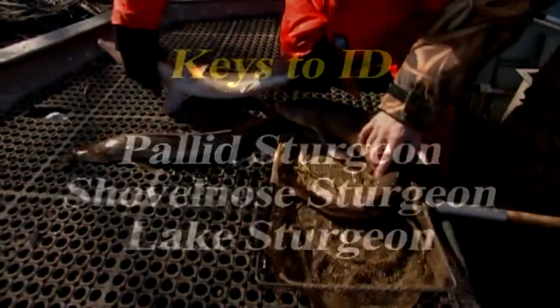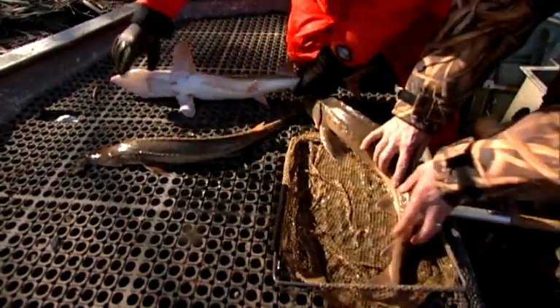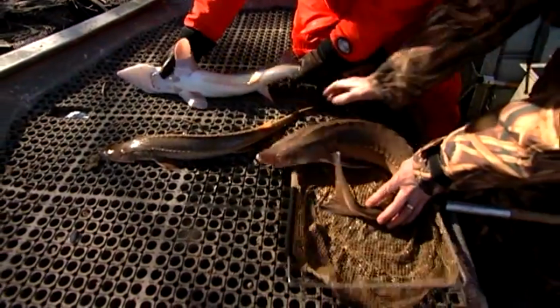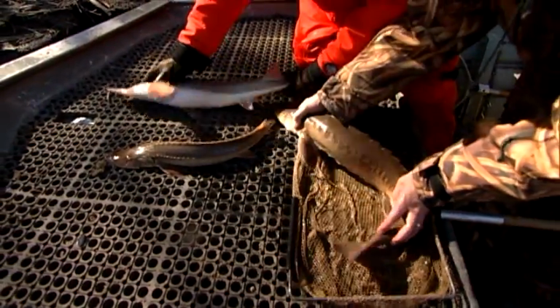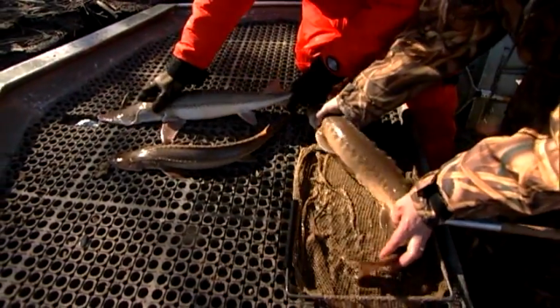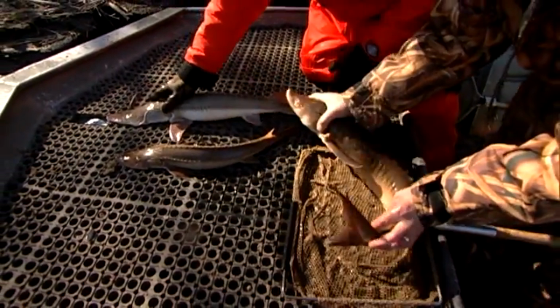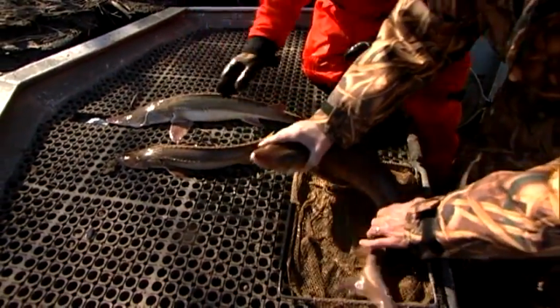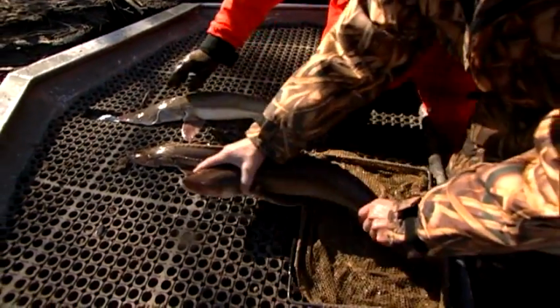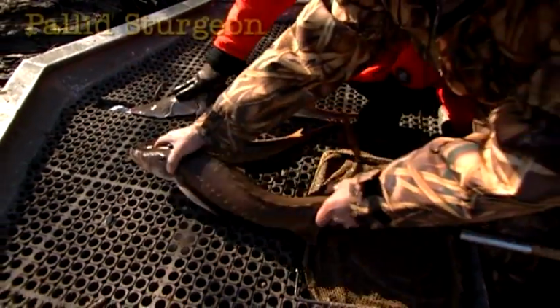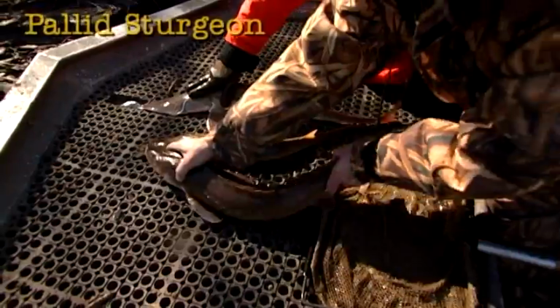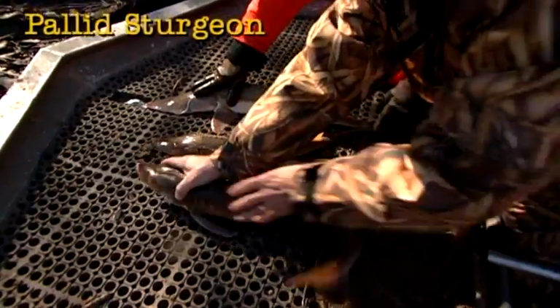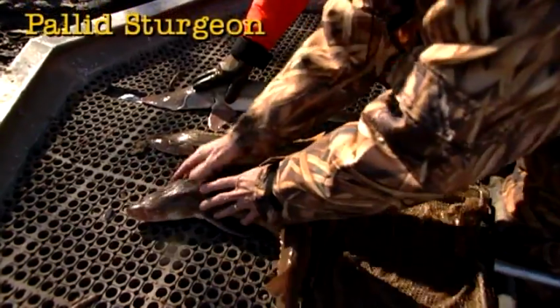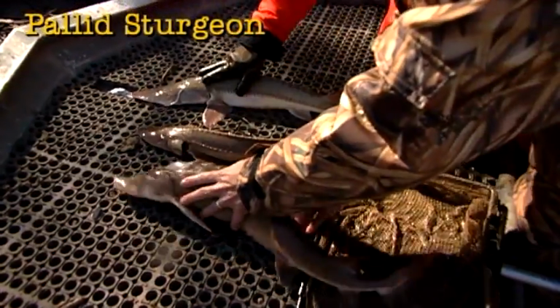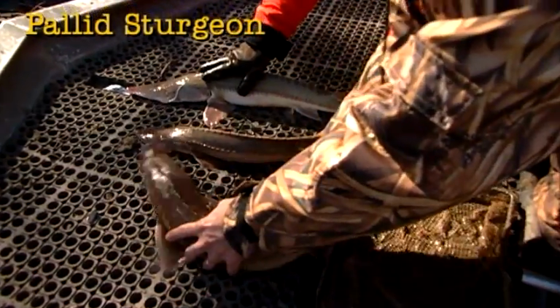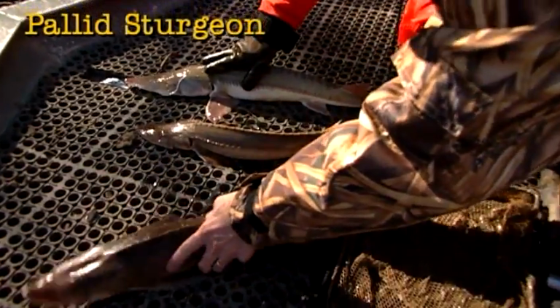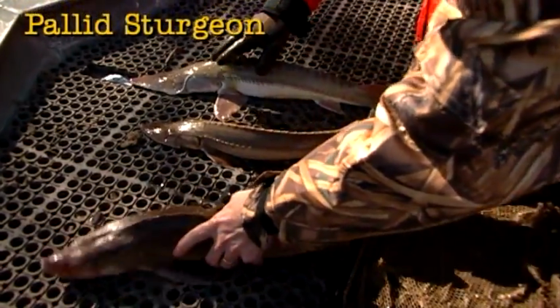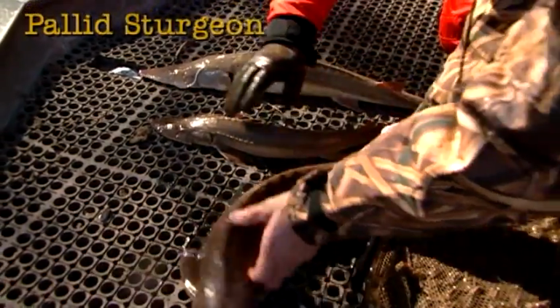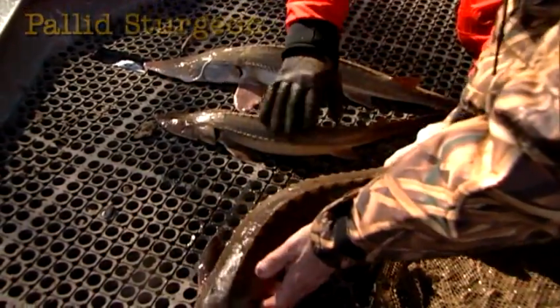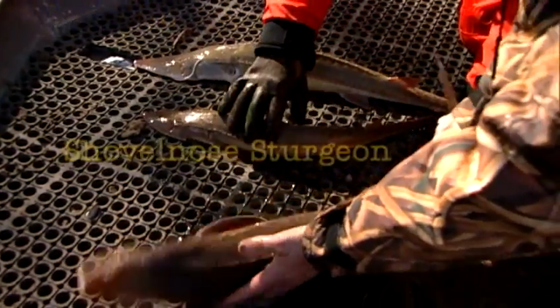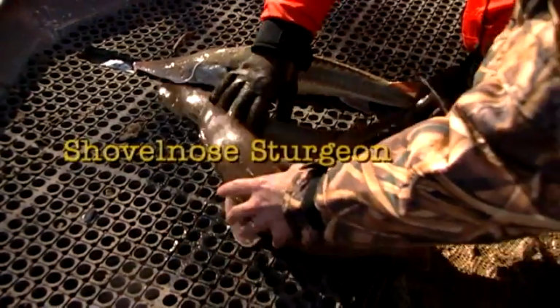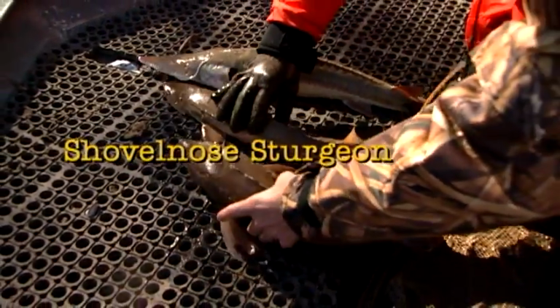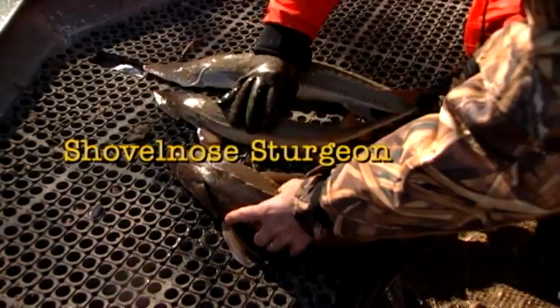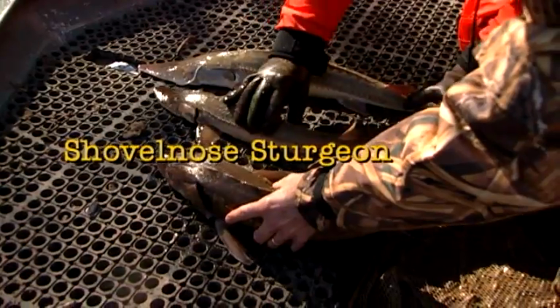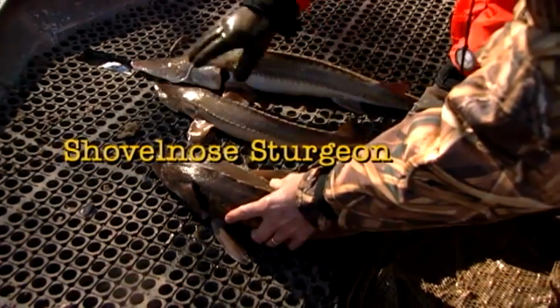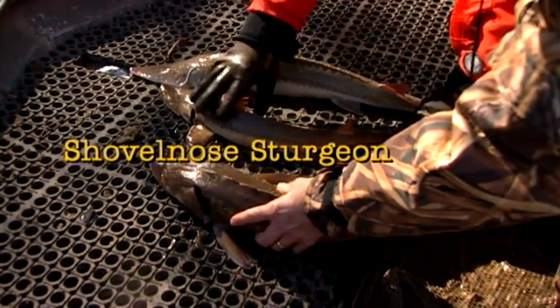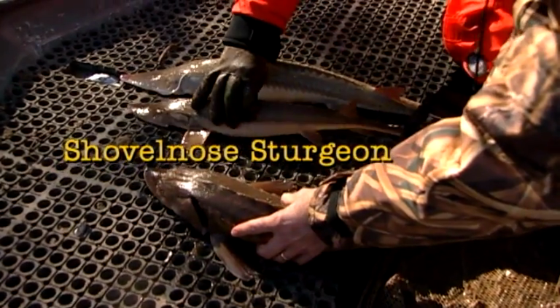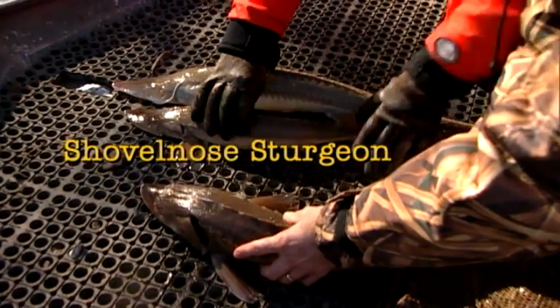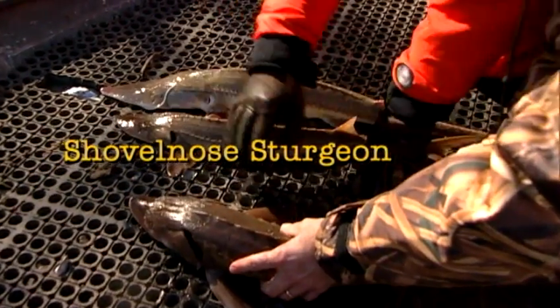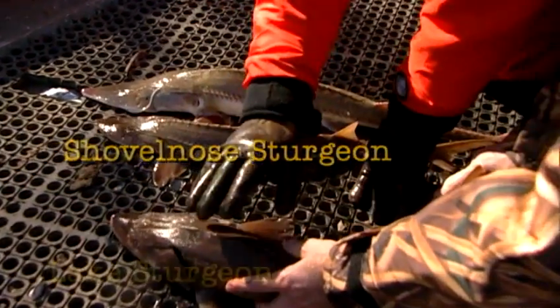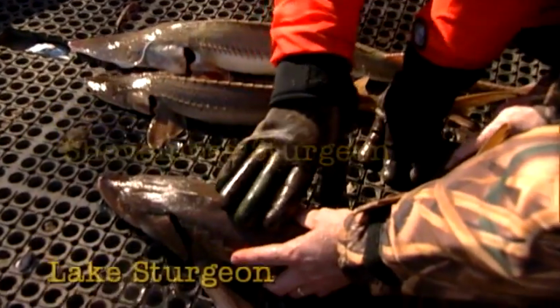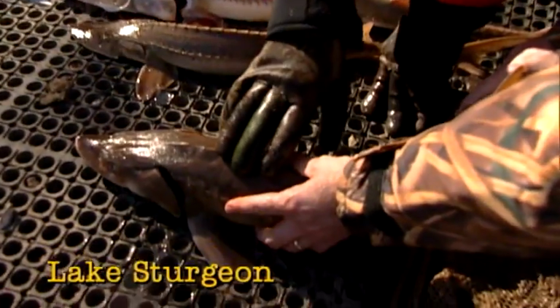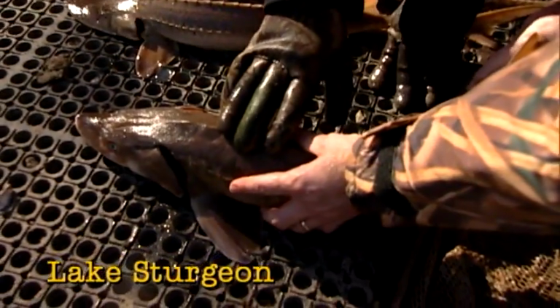Two of these species are endangered. This is a pallid sturgeon — it's an endangered species. This is our shovel-nosed sturgeon, and you can see these two look quite similar. And this is our lake sturgeon.